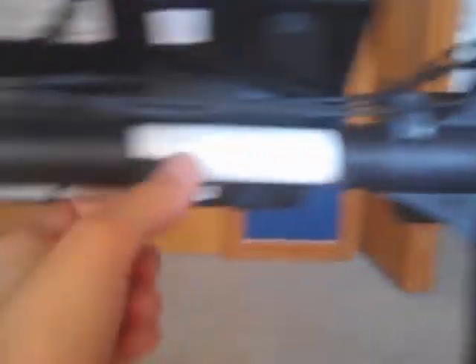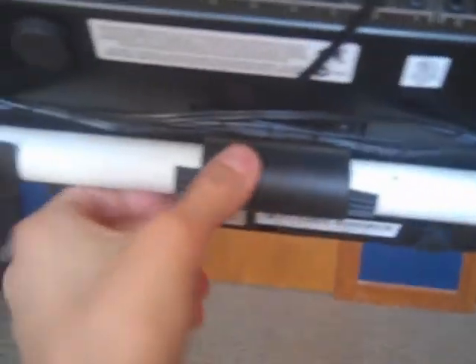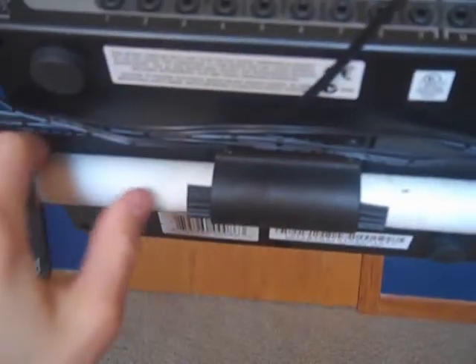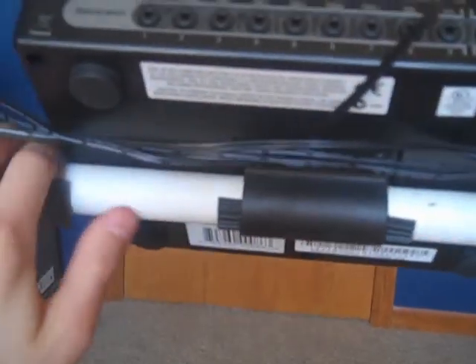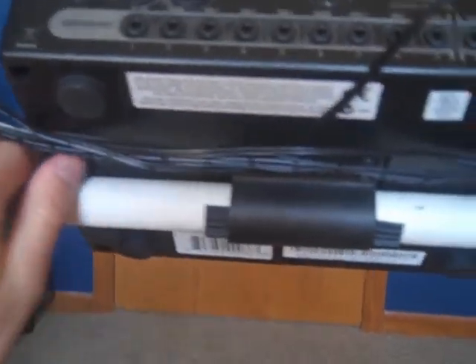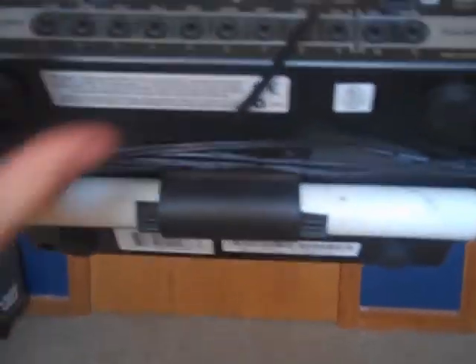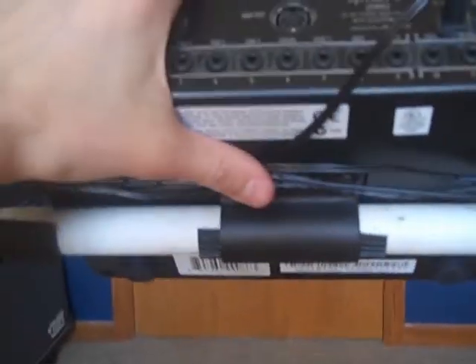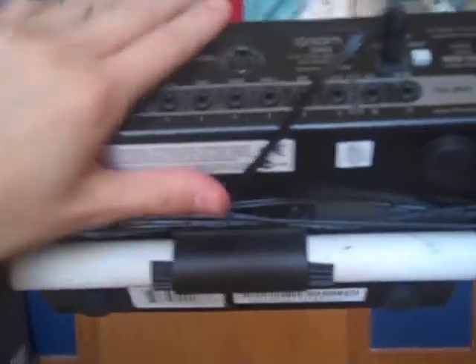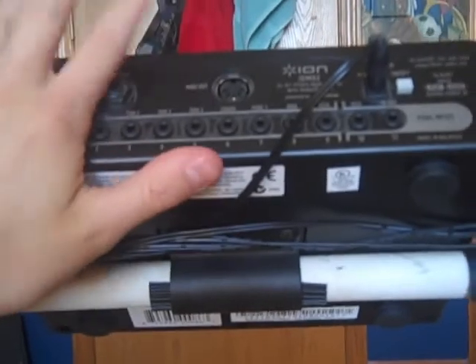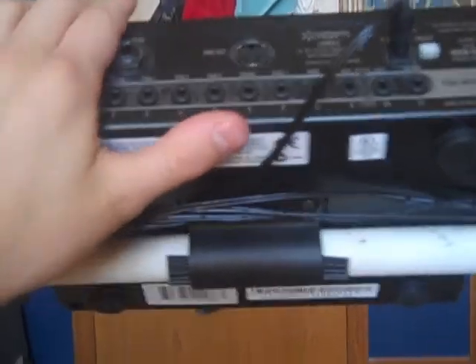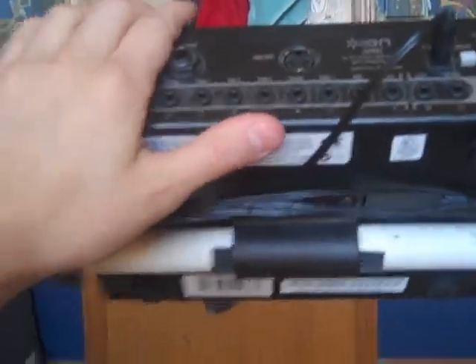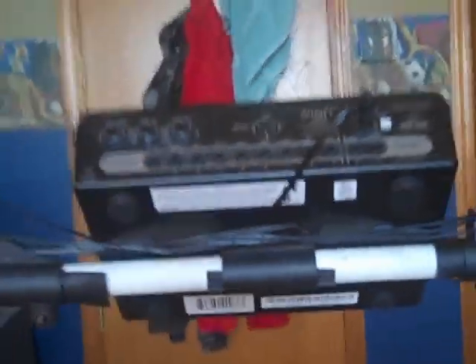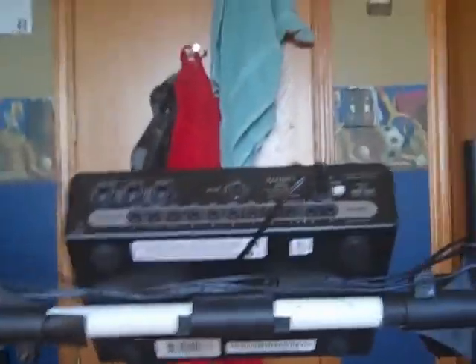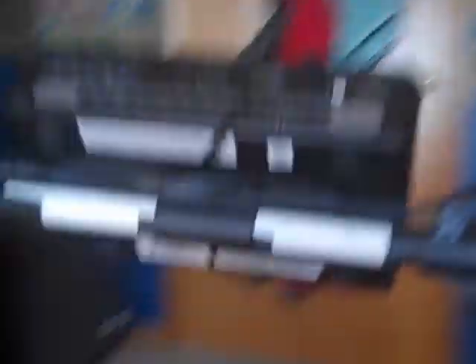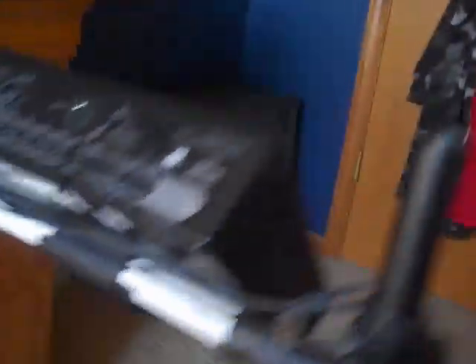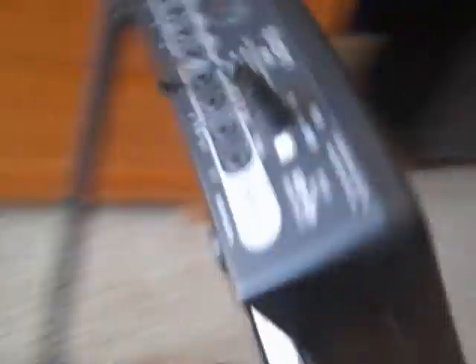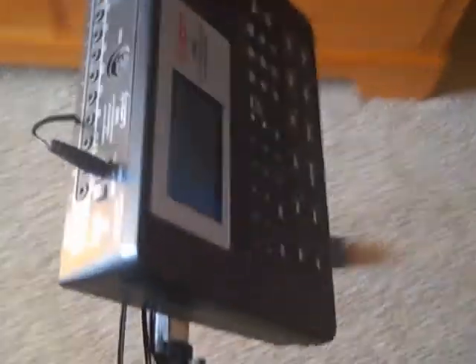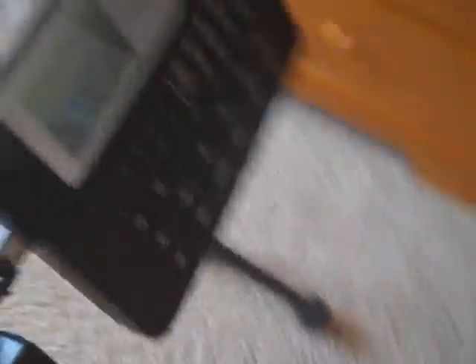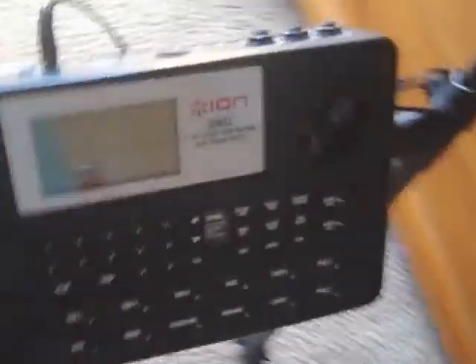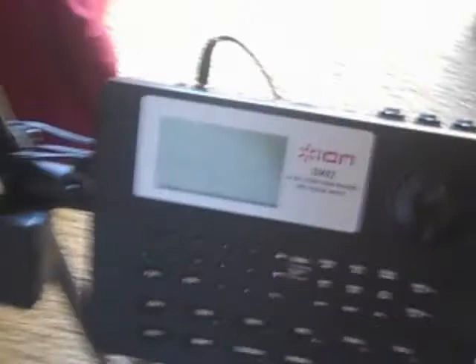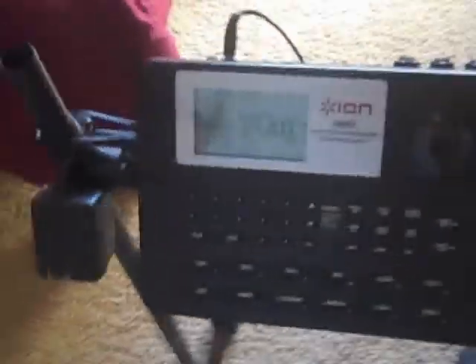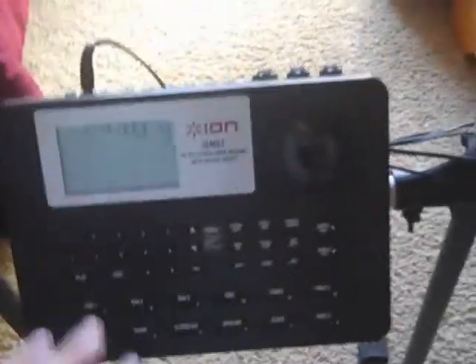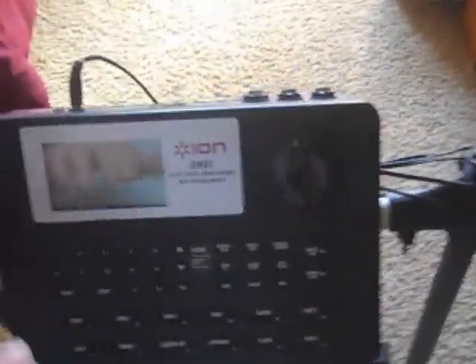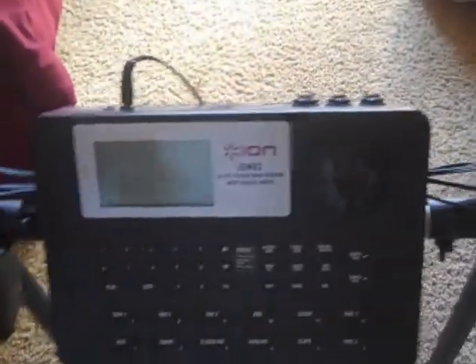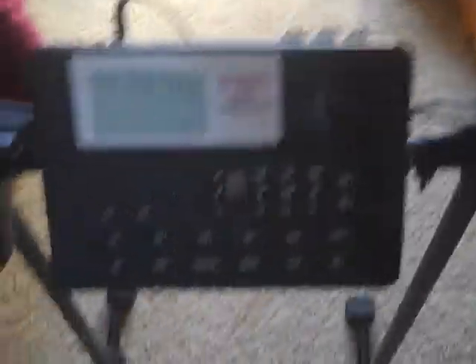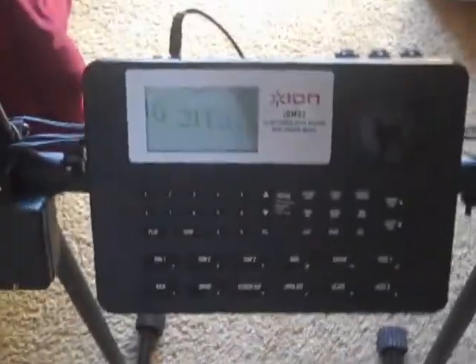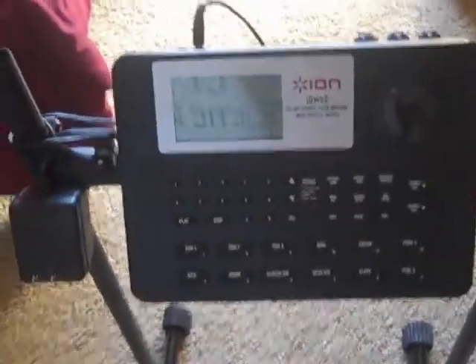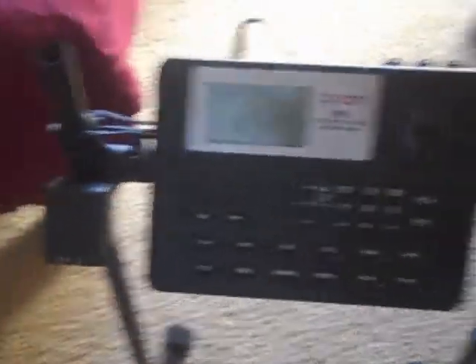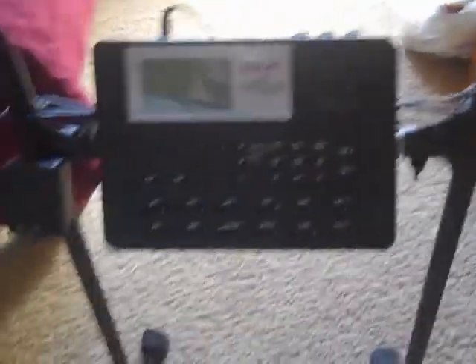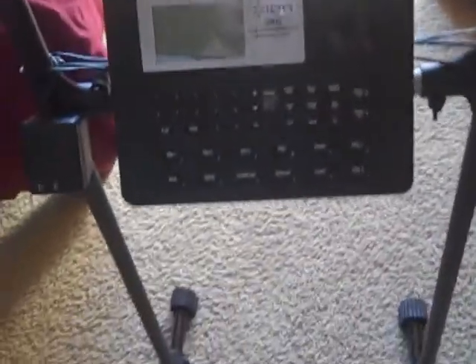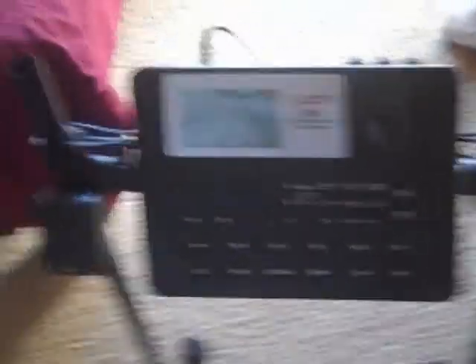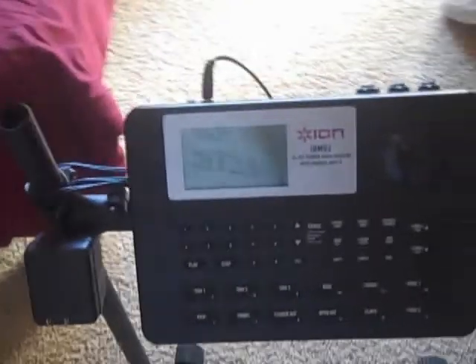Then I hooked the processor up and it has a built-in drum software, so I can just press a button to start a drum beat — whatever one I press — or record, or whatever I want.